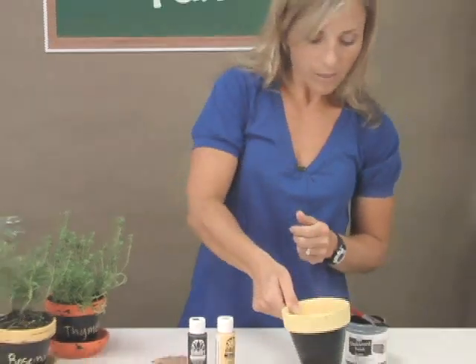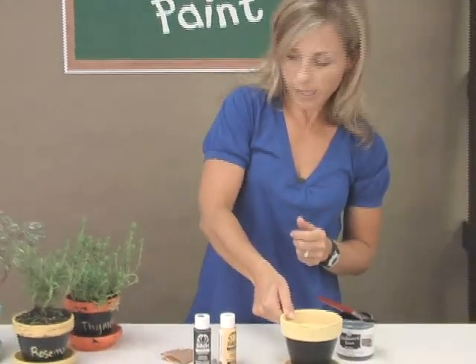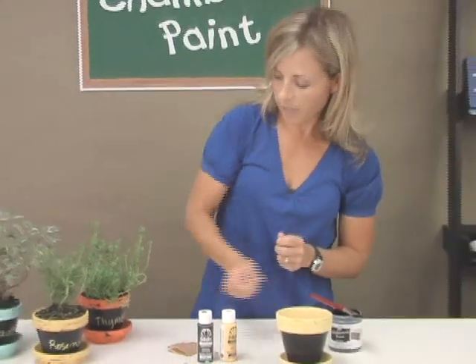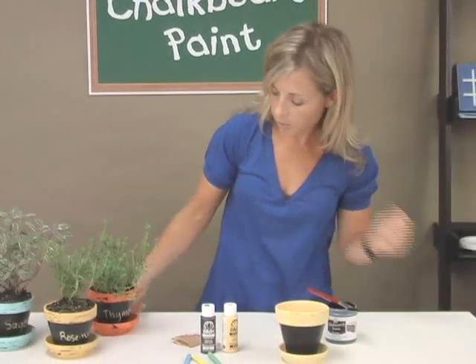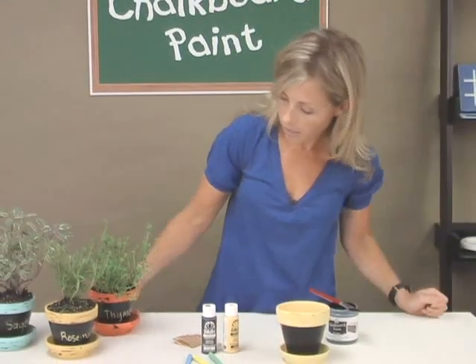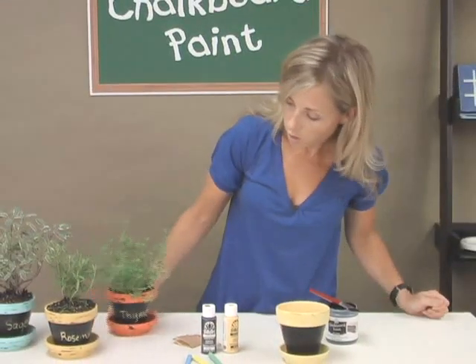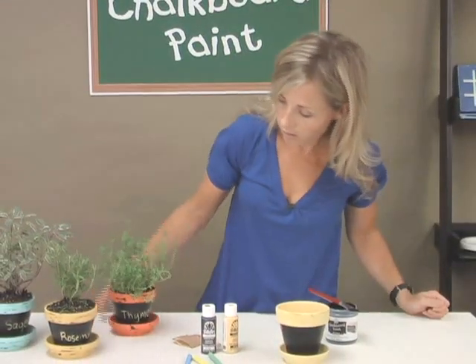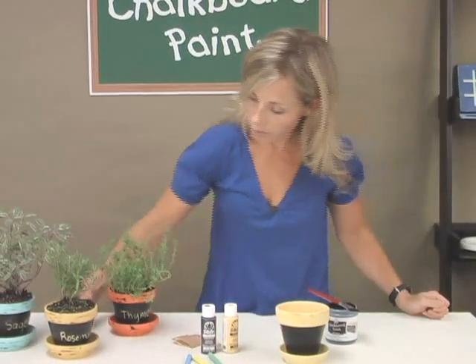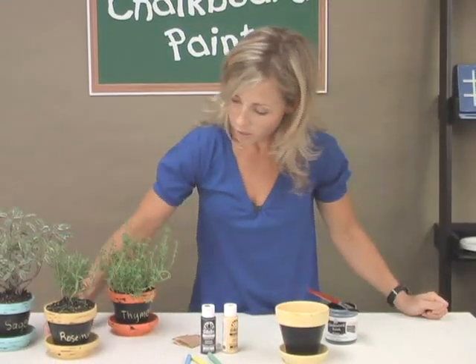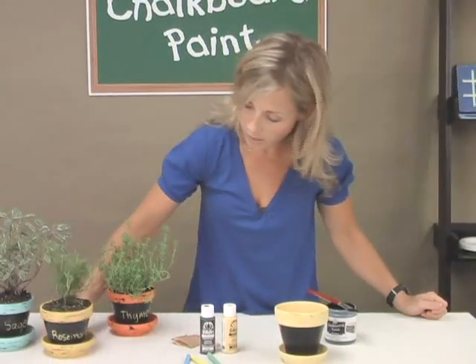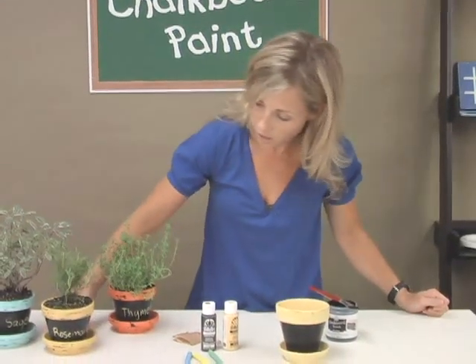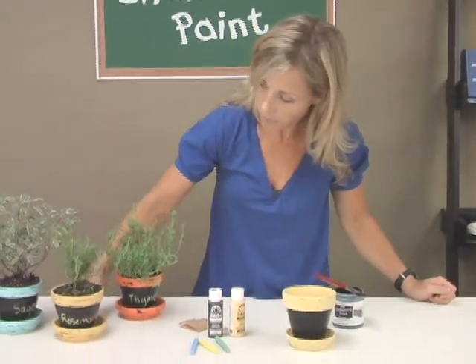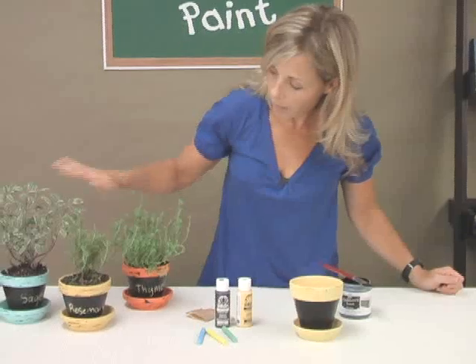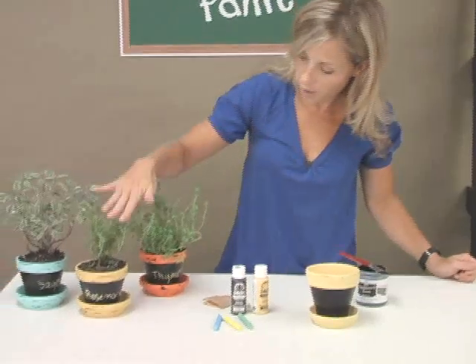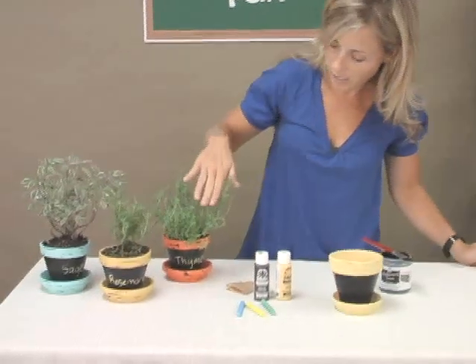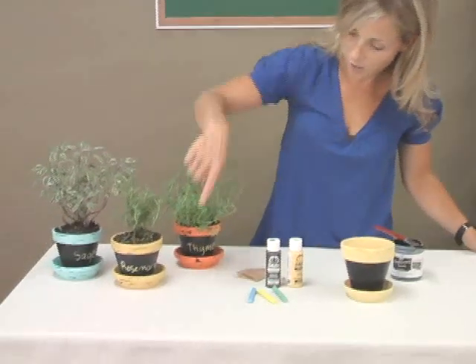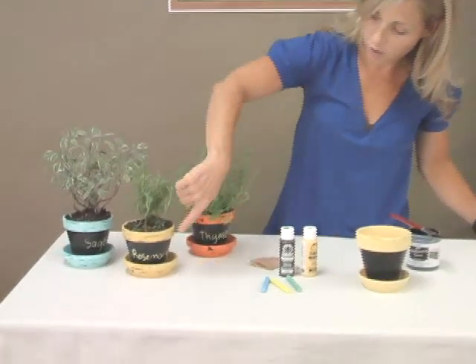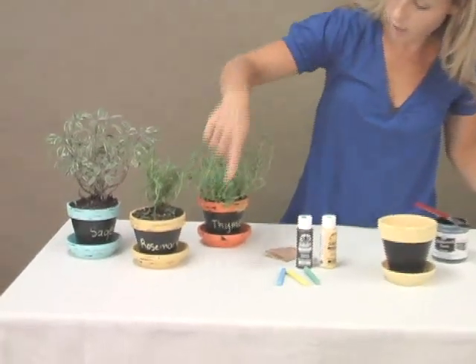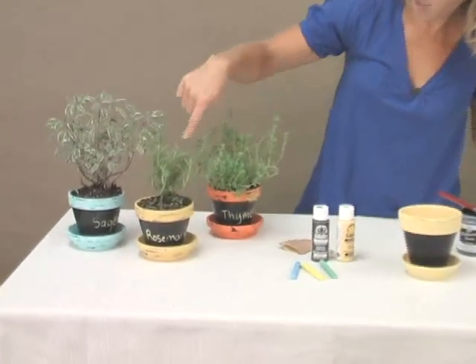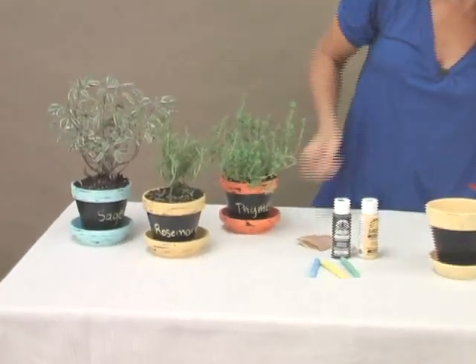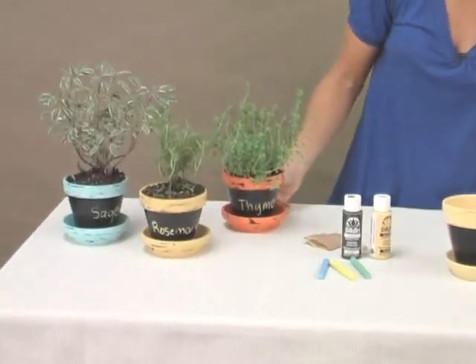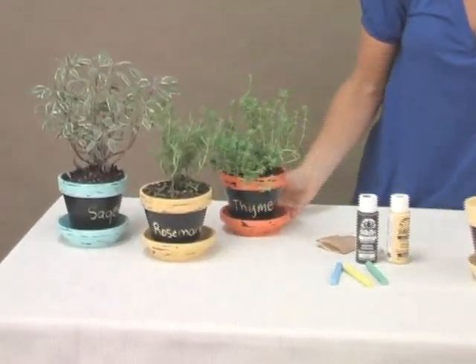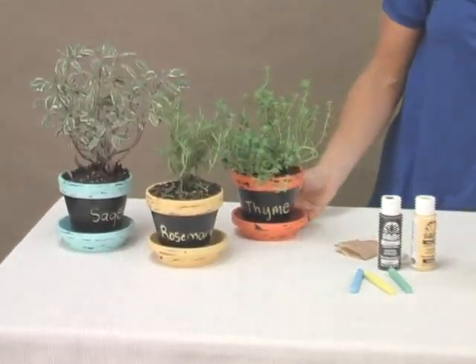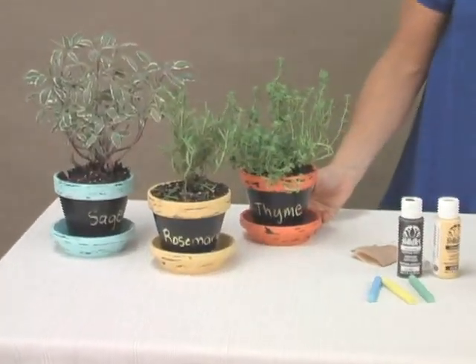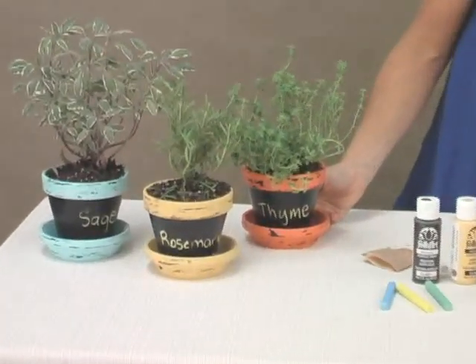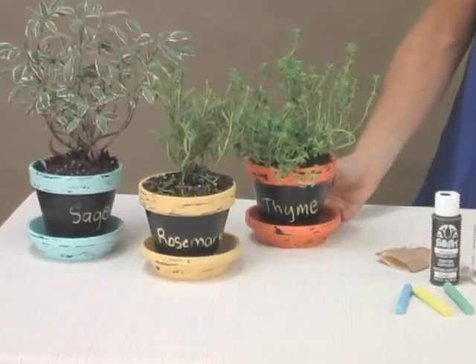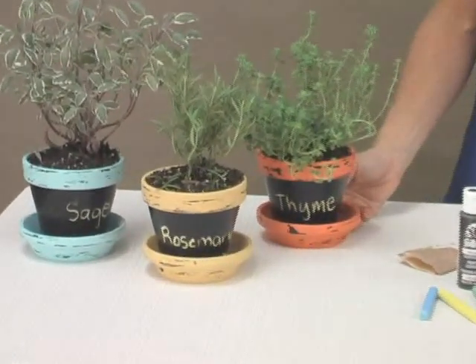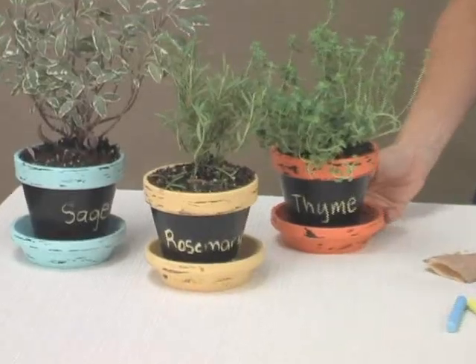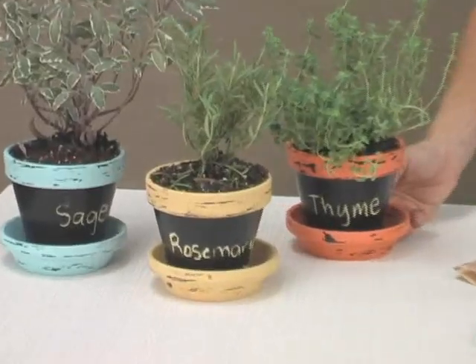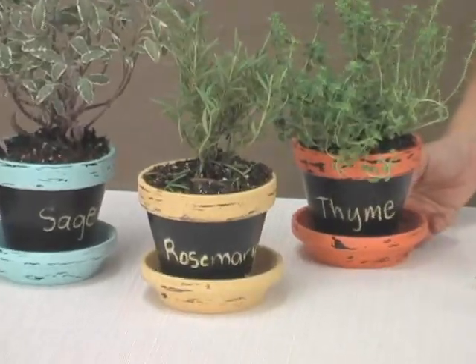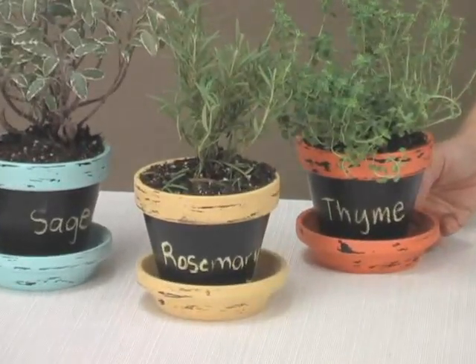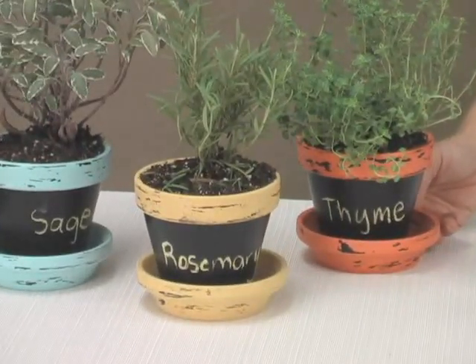Then what I did is, for somebody's kitchen, I planted the herbs in the pot and you can just go with the chalk and write the name of the herb. It's a great little gift idea or a great home decor project.